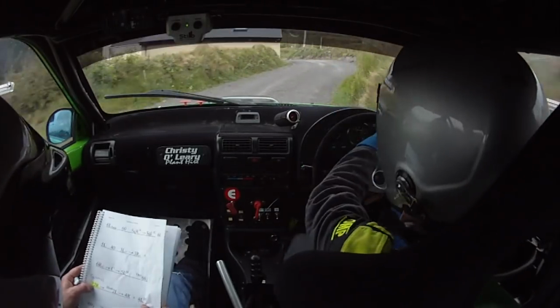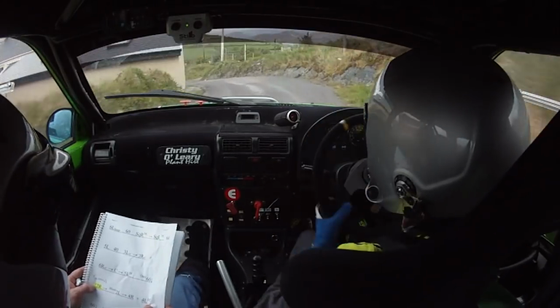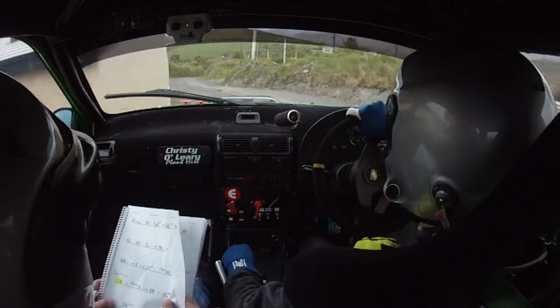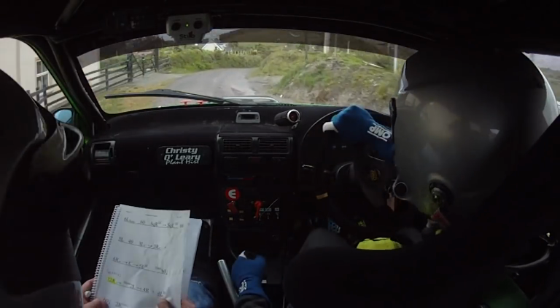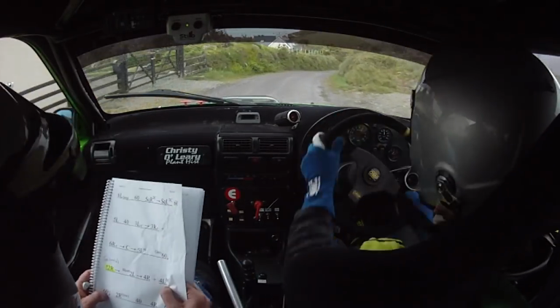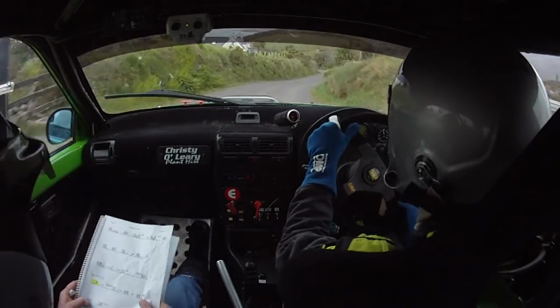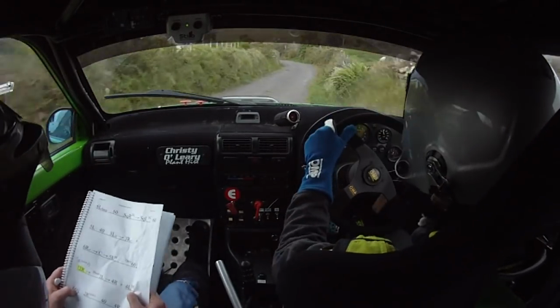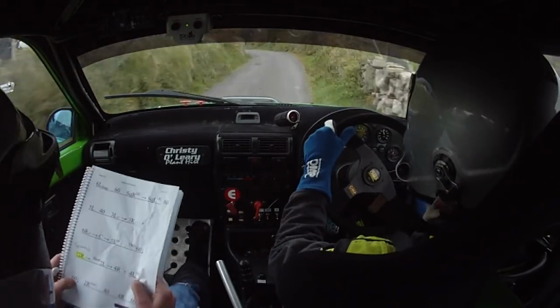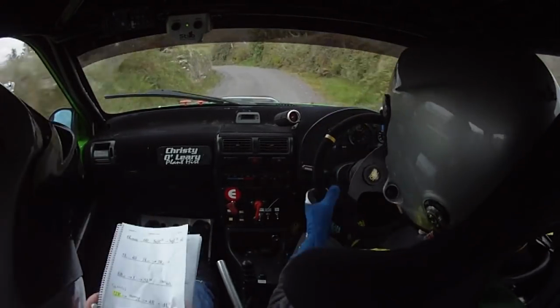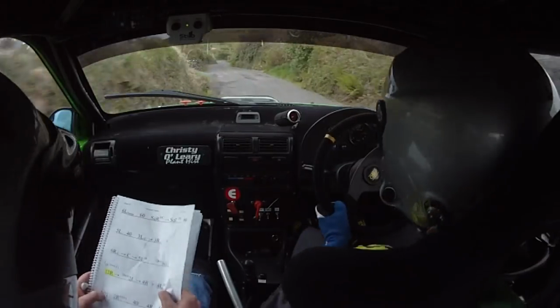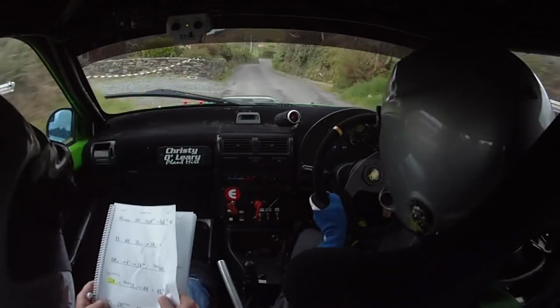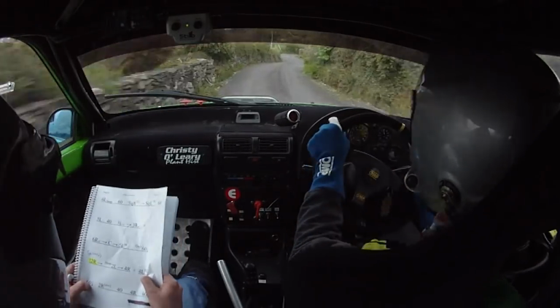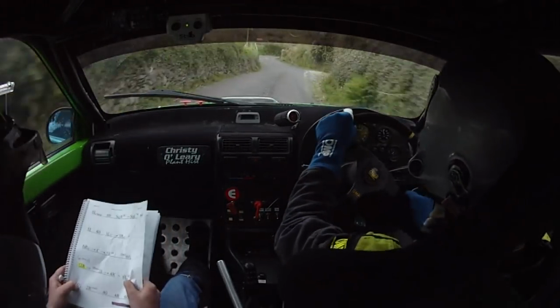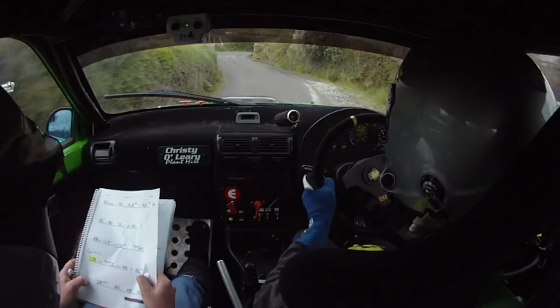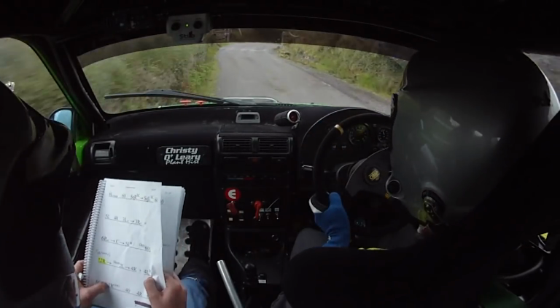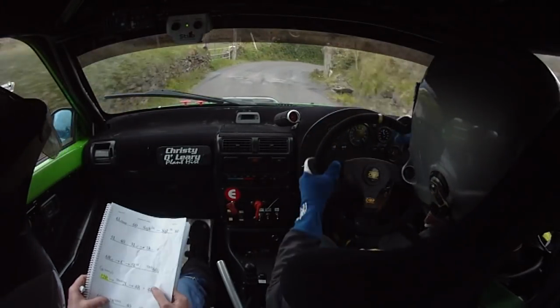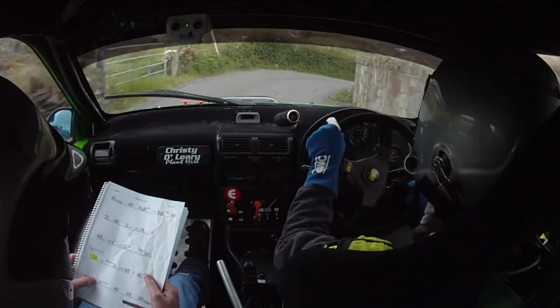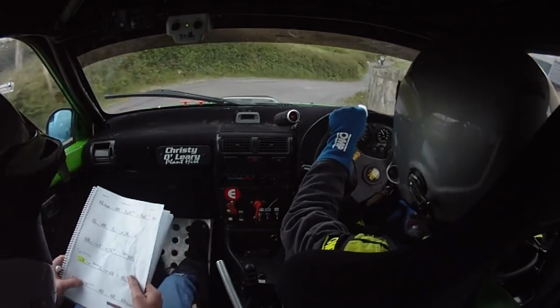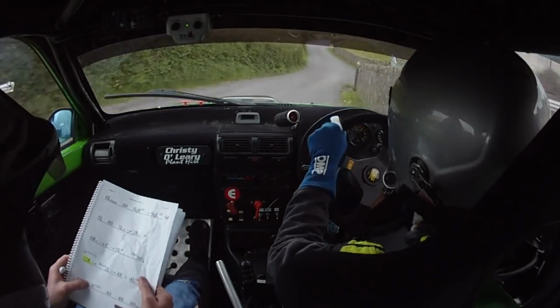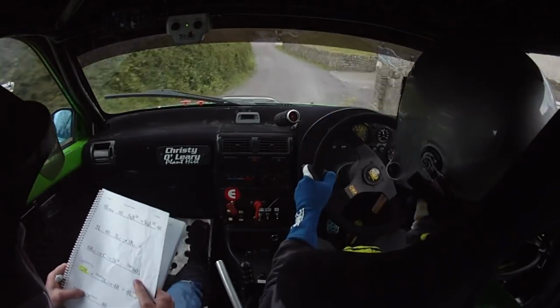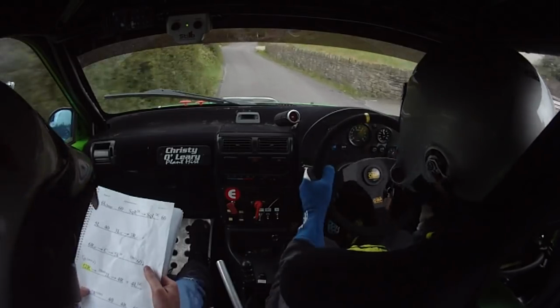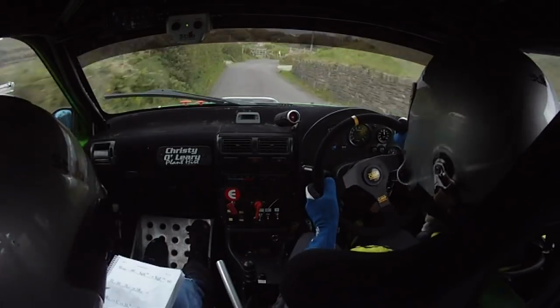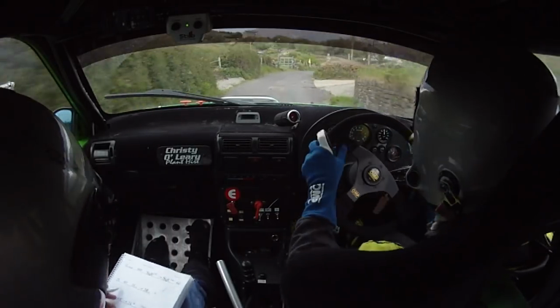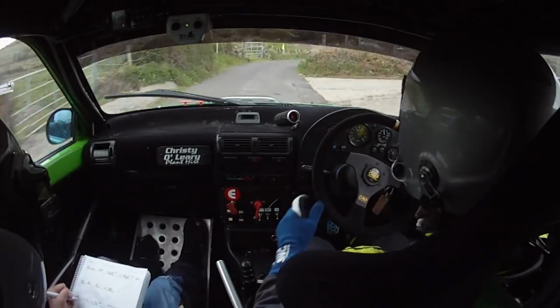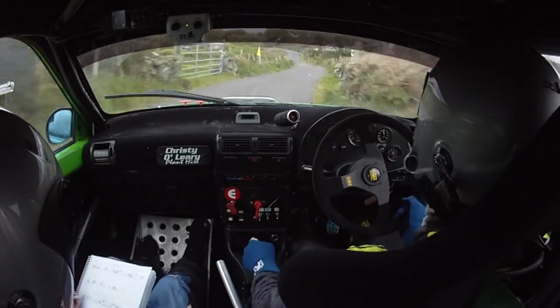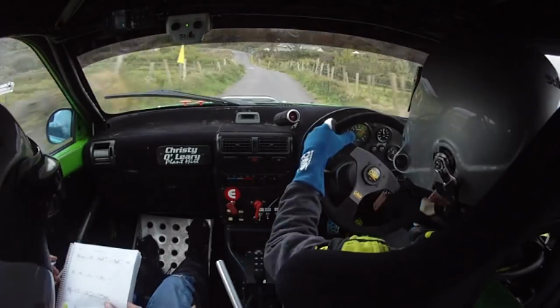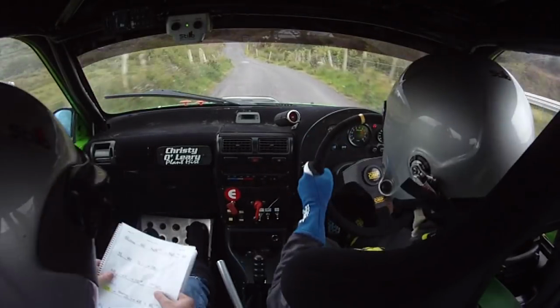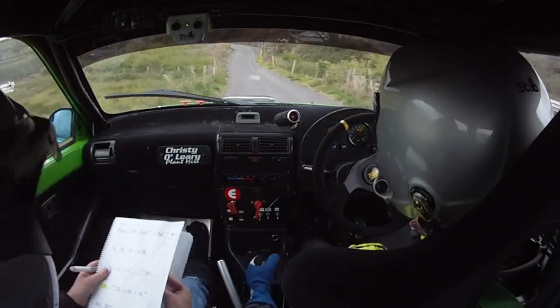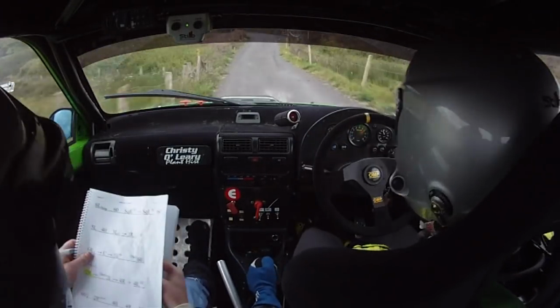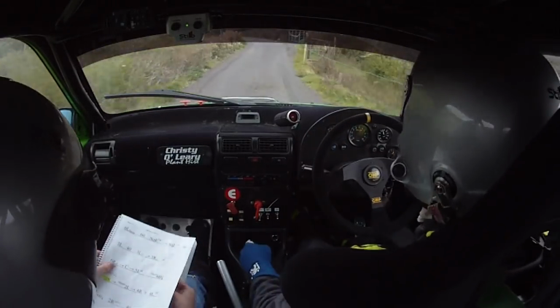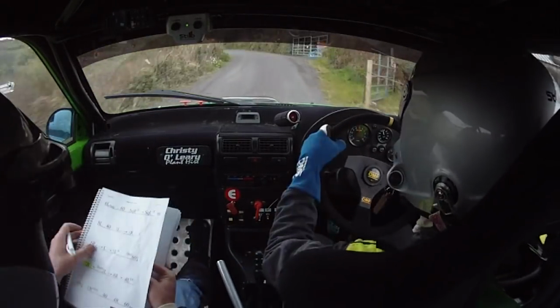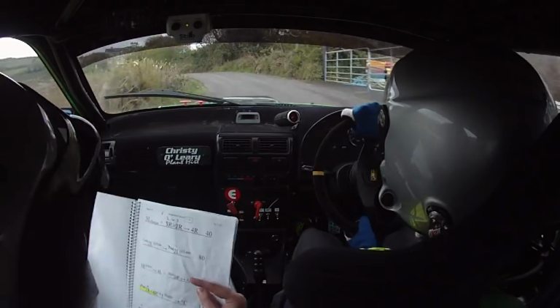And 2 short 2 left into 4 right. And 4 left, all cut, 60, 2 right. 2 right here, 40, 4 right. 60 over bumps, 3 left over bumps.